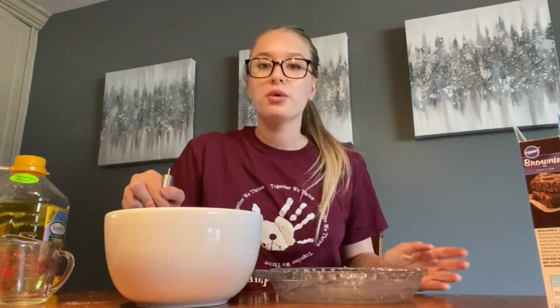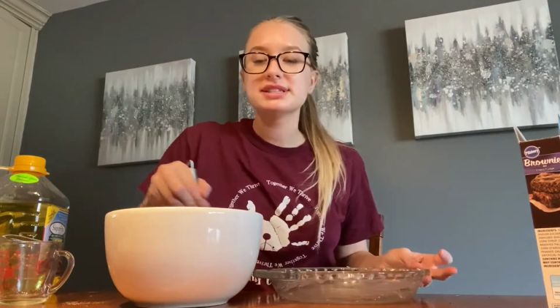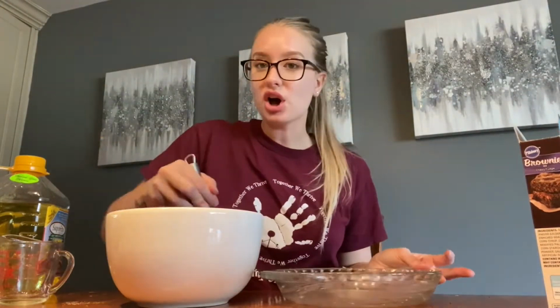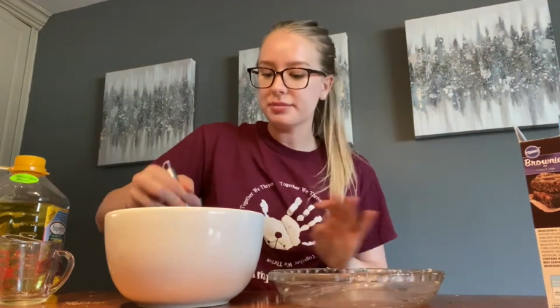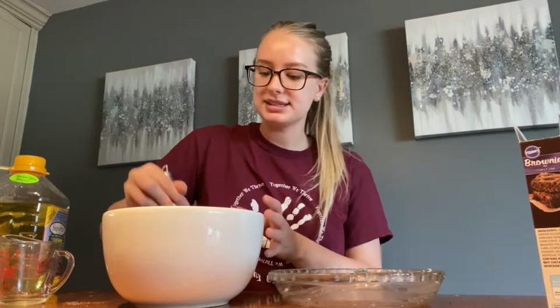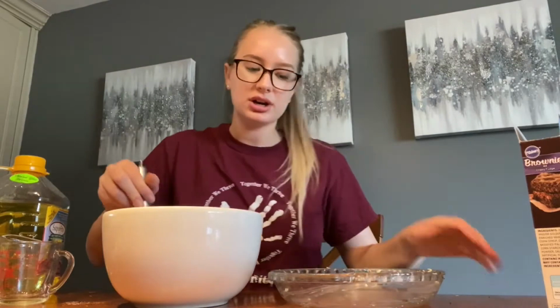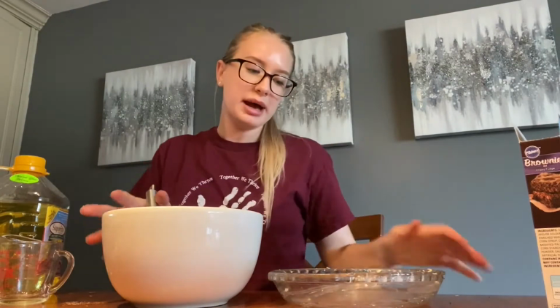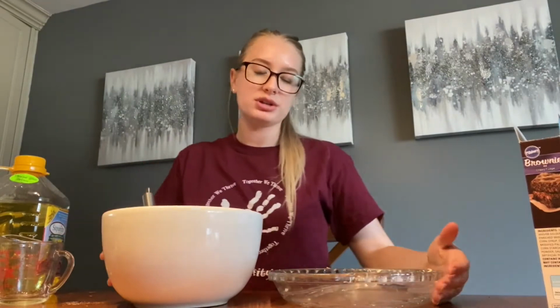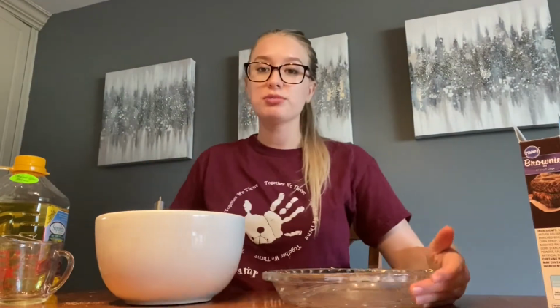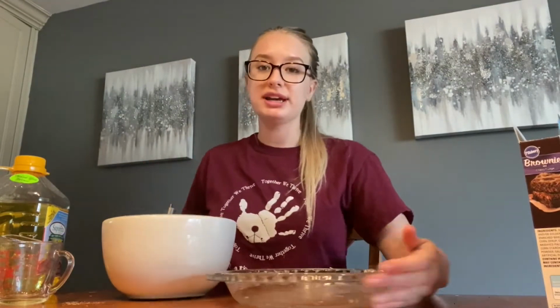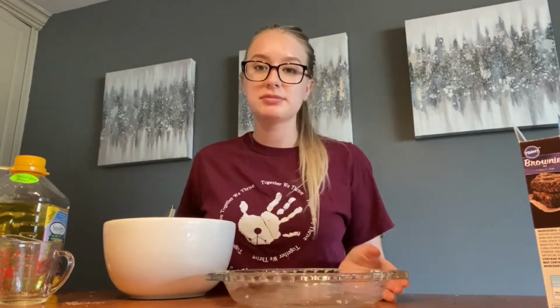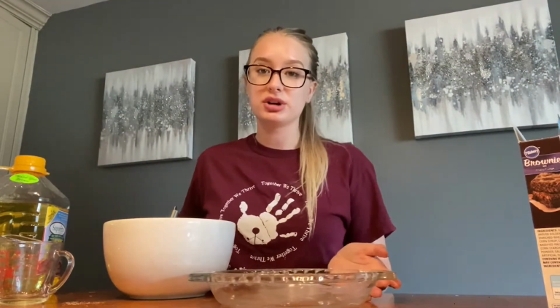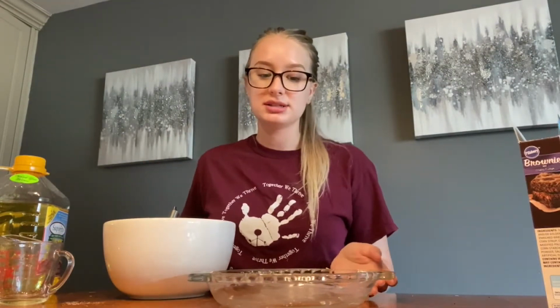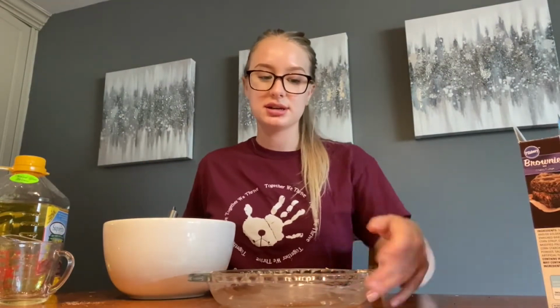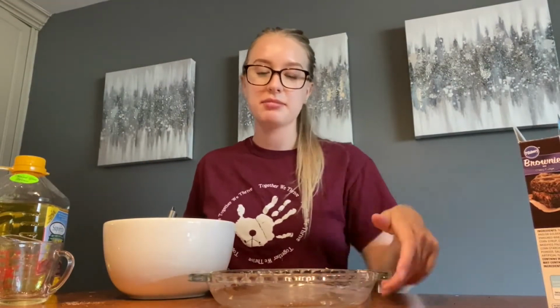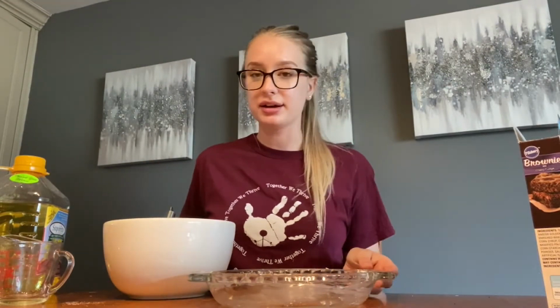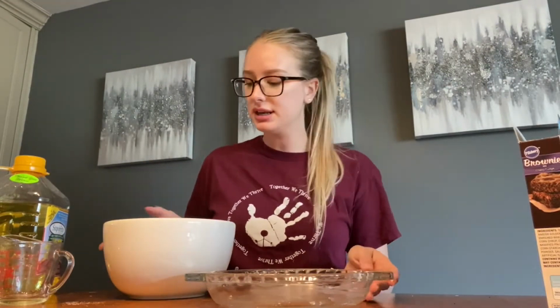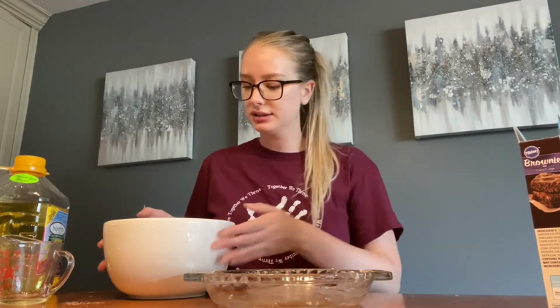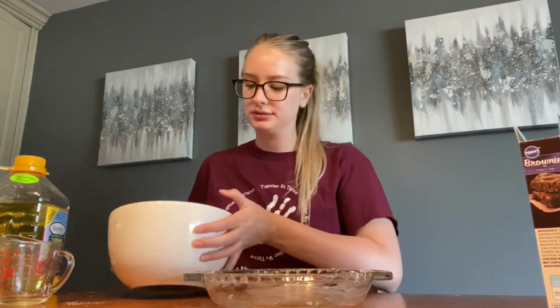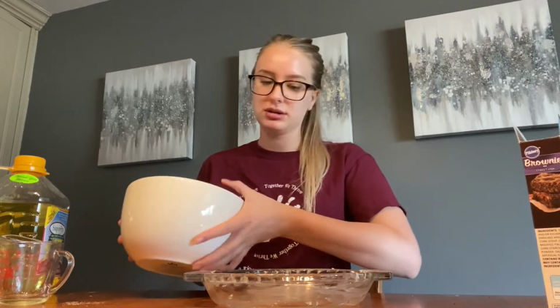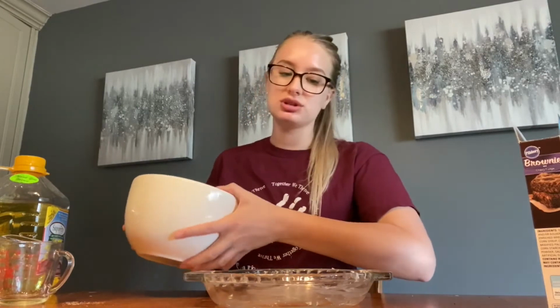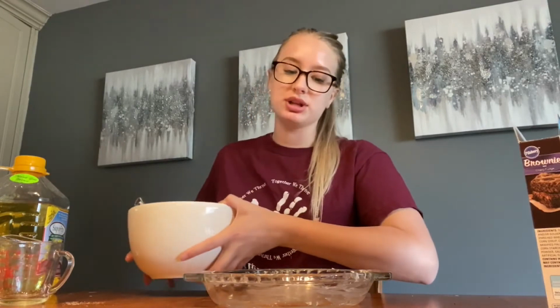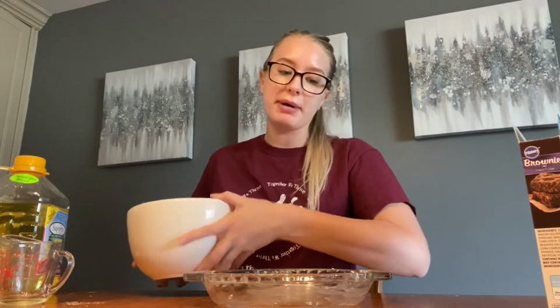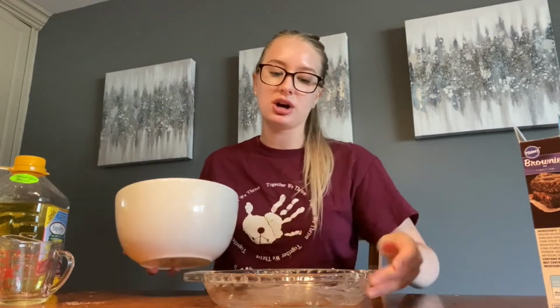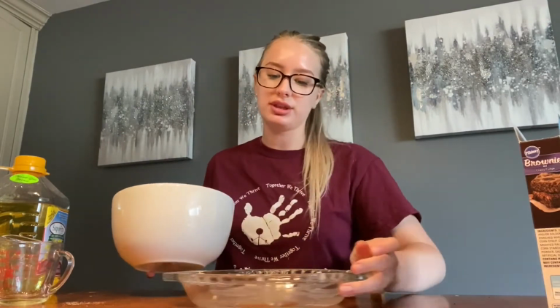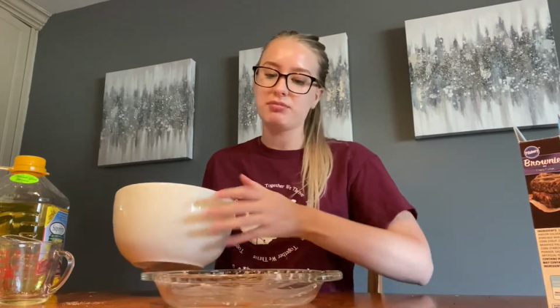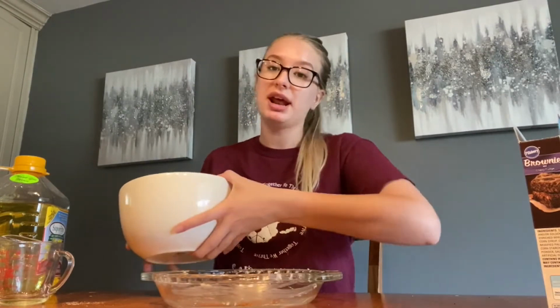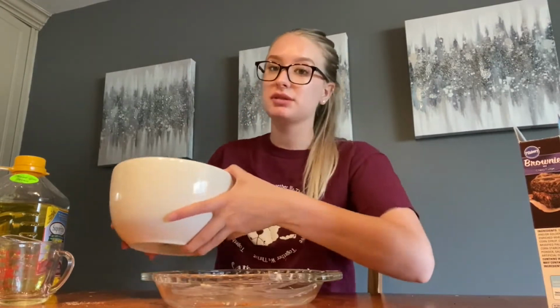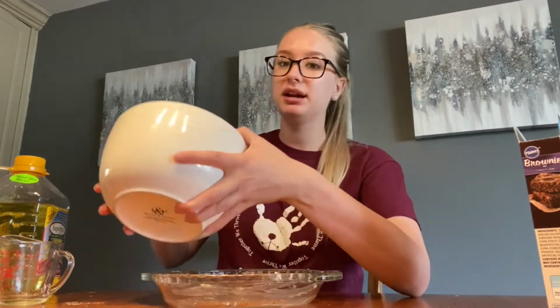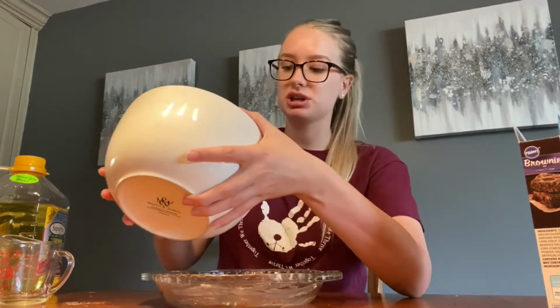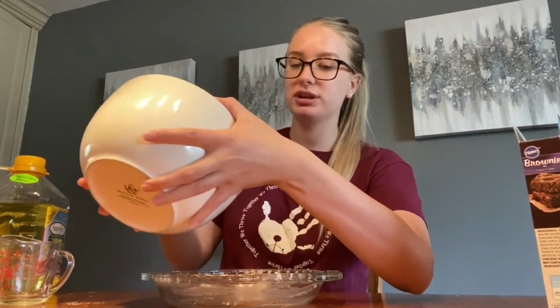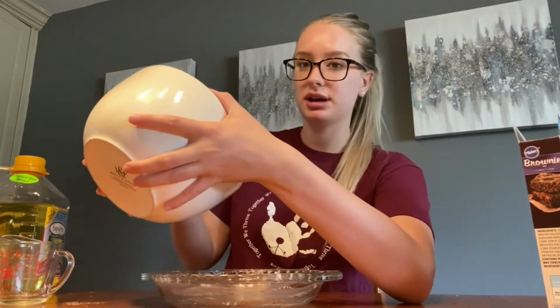Once that's all mixed together, I'm going to pour it into my greased pan right here. I just put some butter along the bottom and edges of the pan, and I'm just gonna pour this in there.